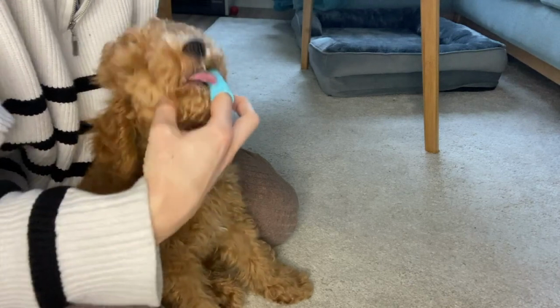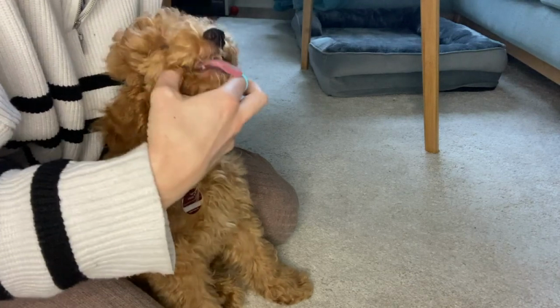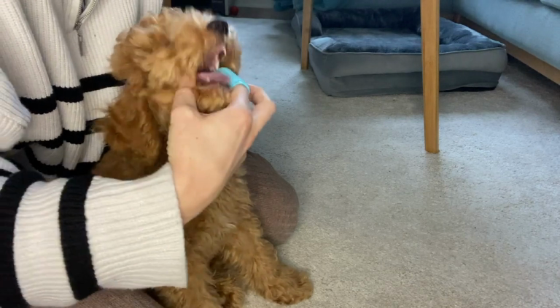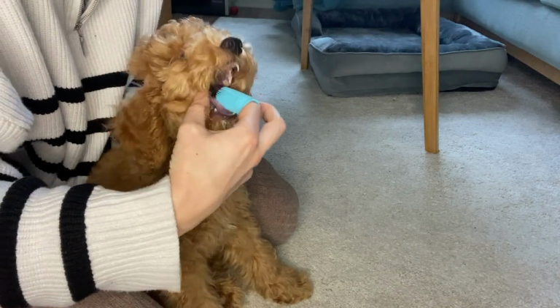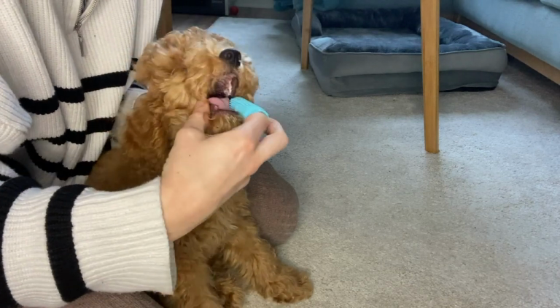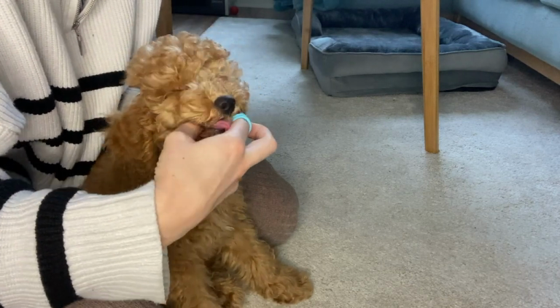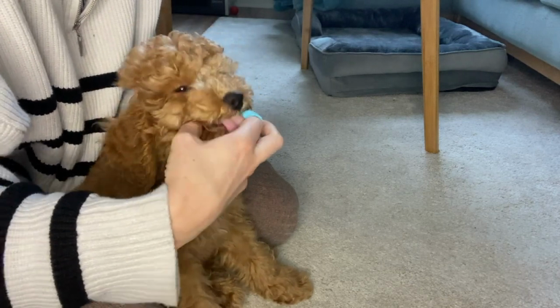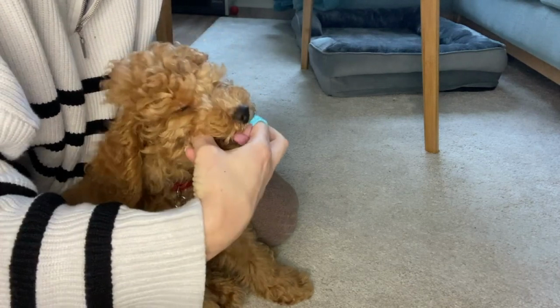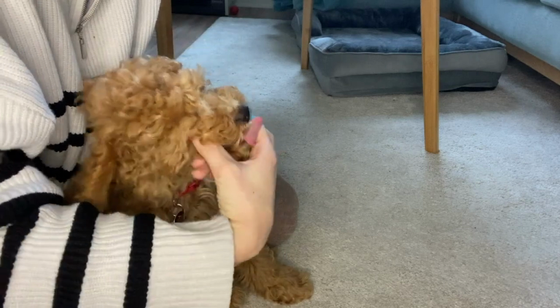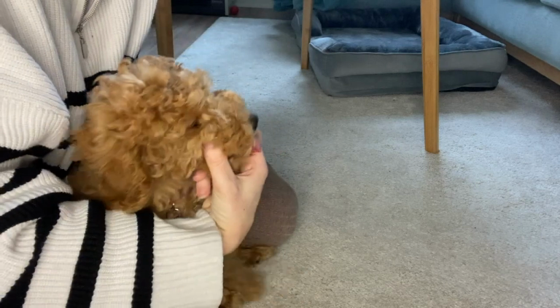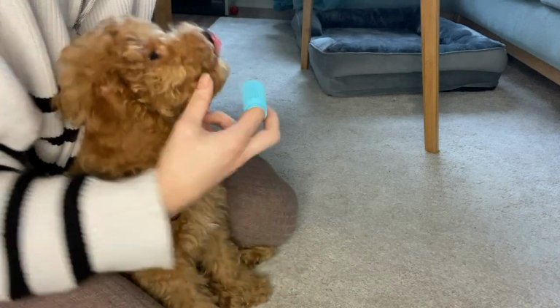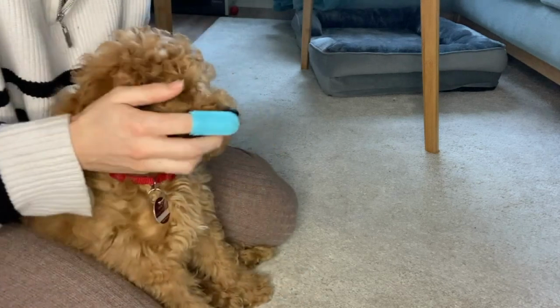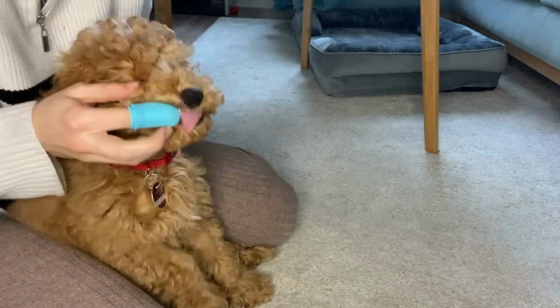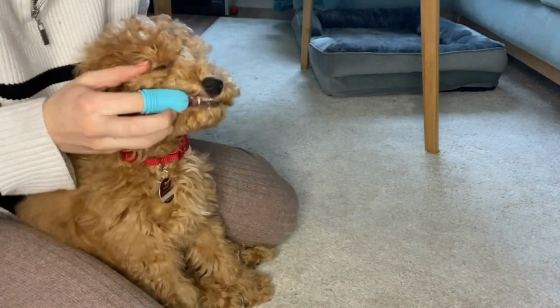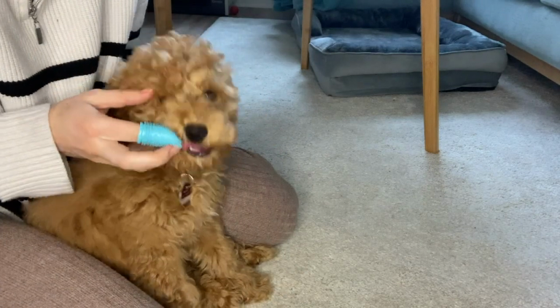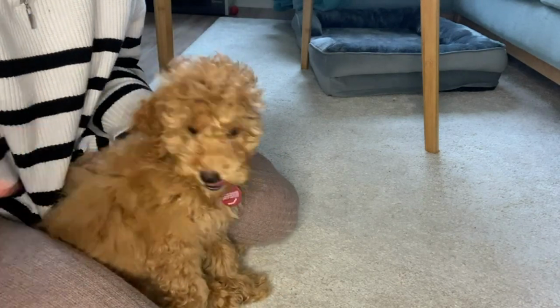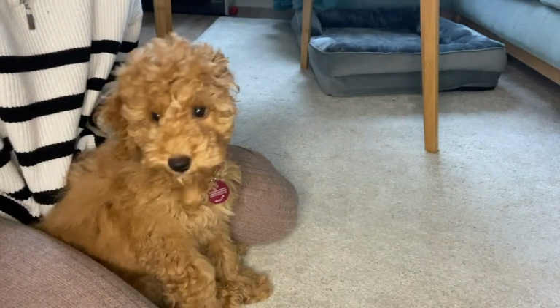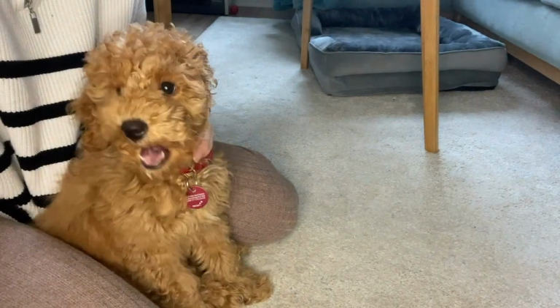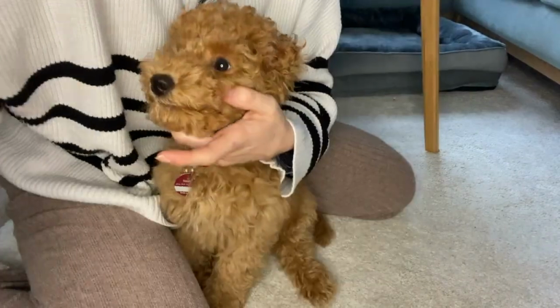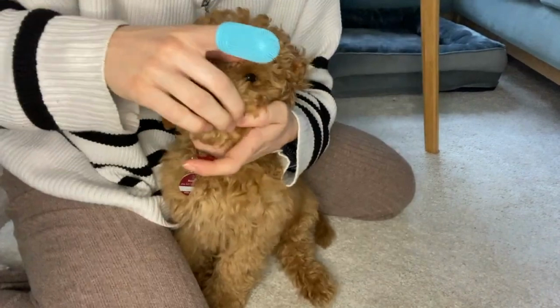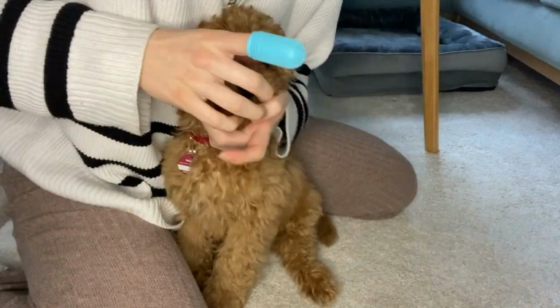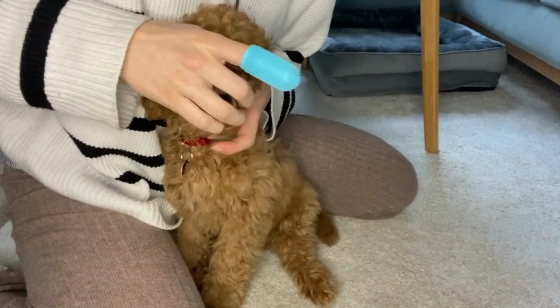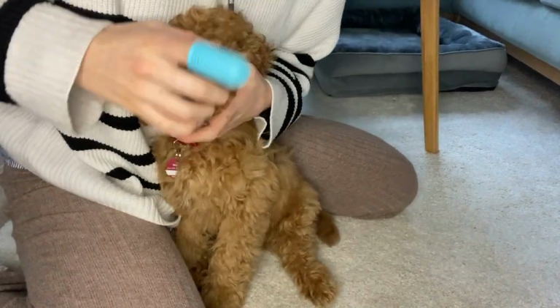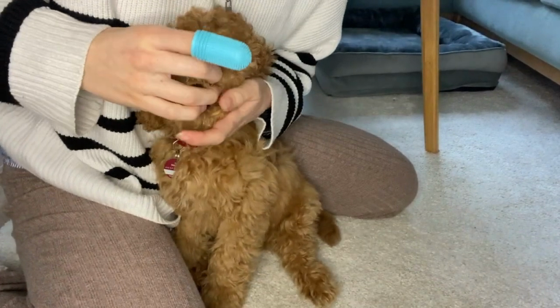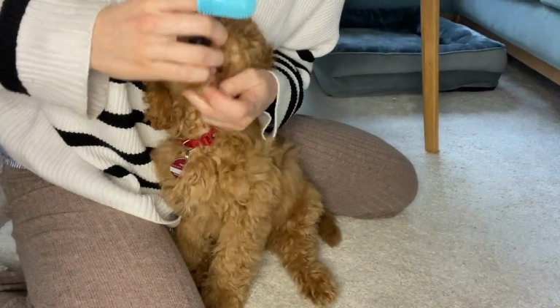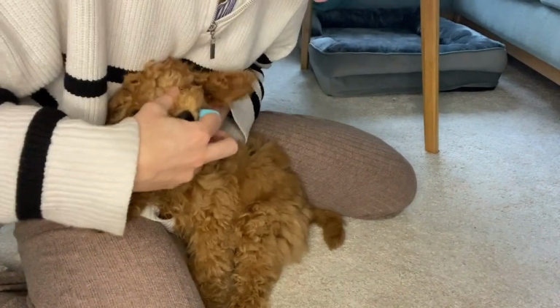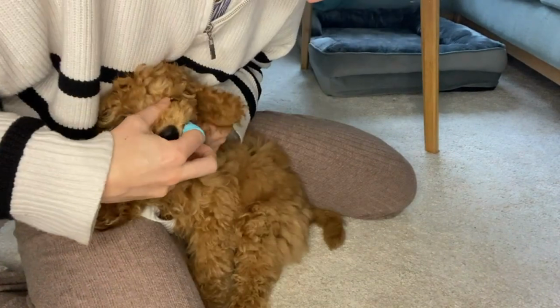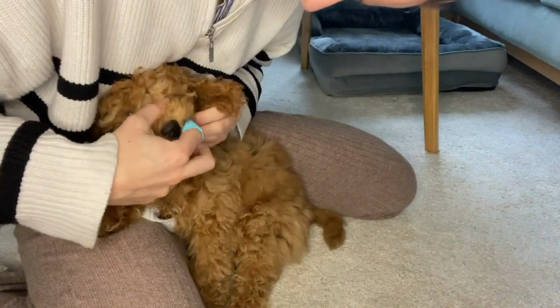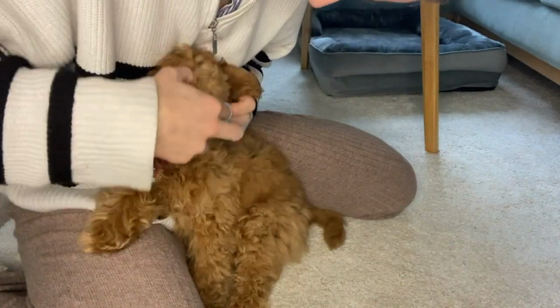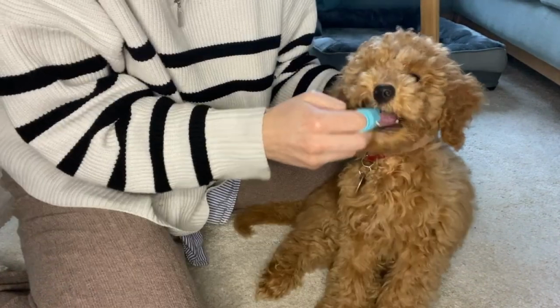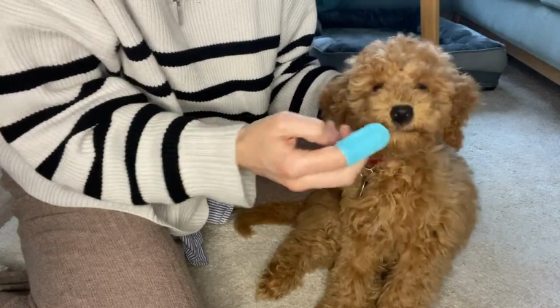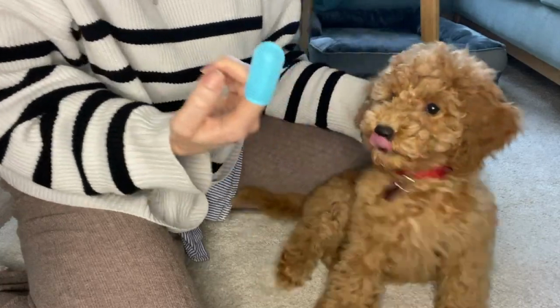The front teeth are always kind of working out well already, but my back teeth are a problem because I don't really like my mommy going deep into my mouth yet. But I think that's going to be fine in the future.